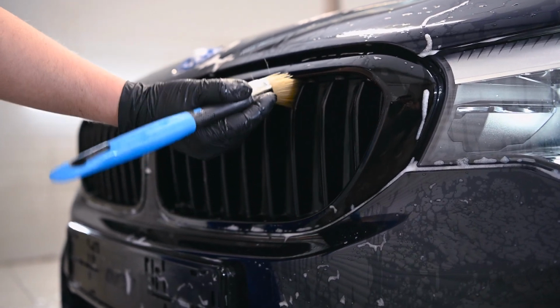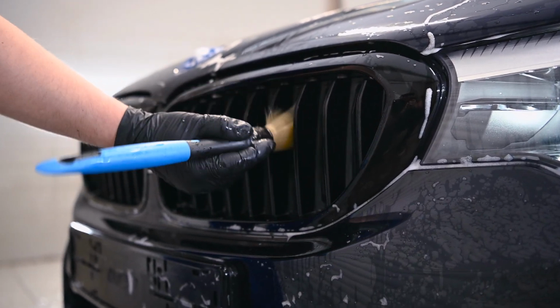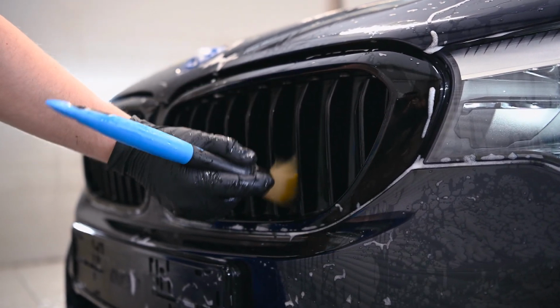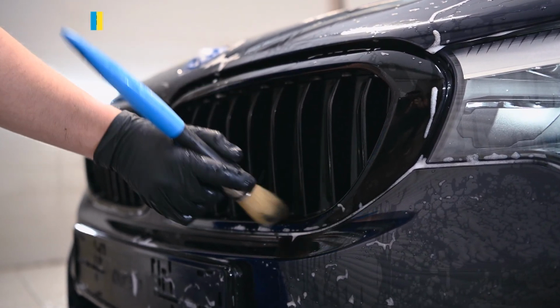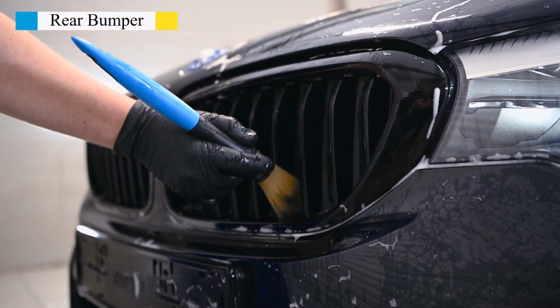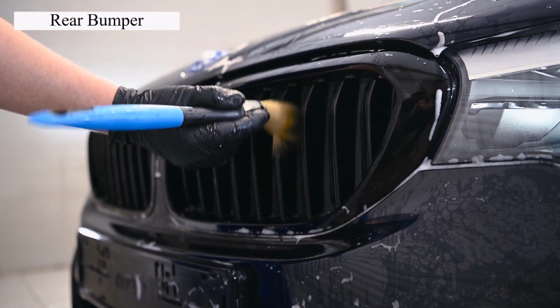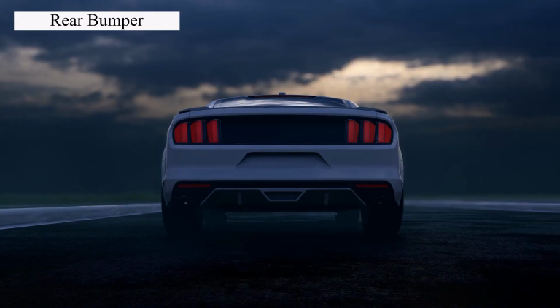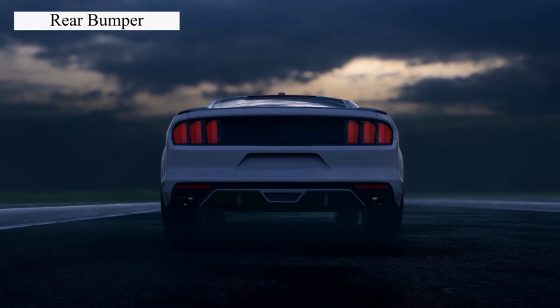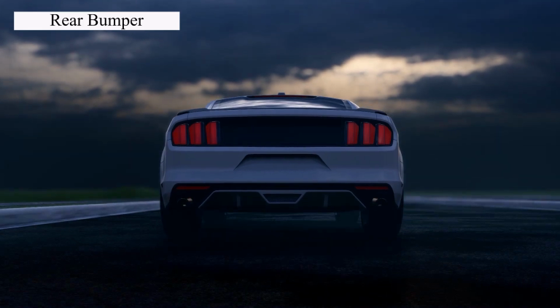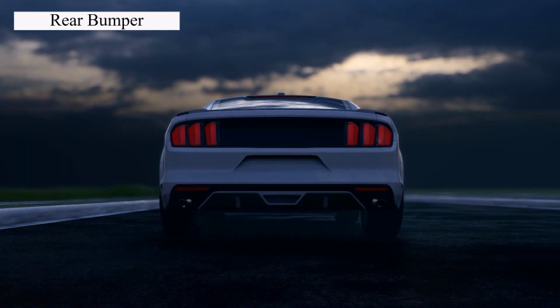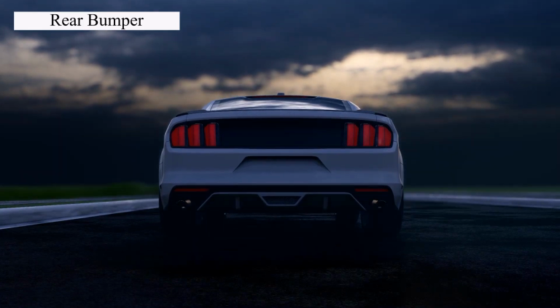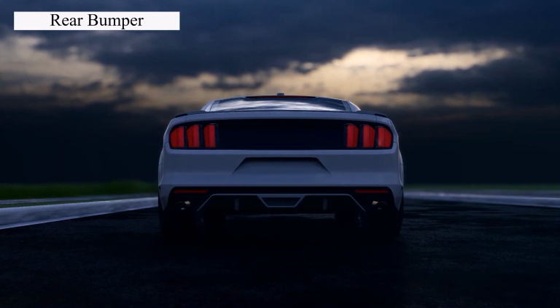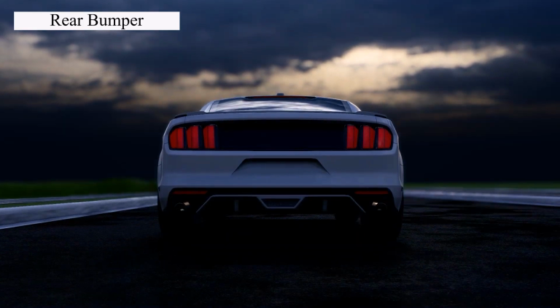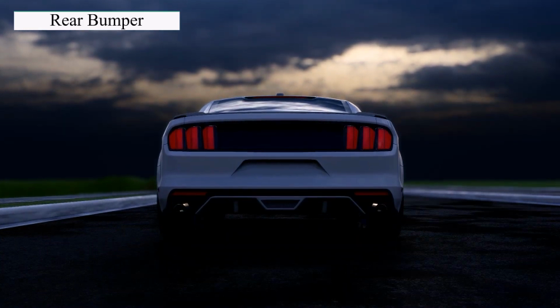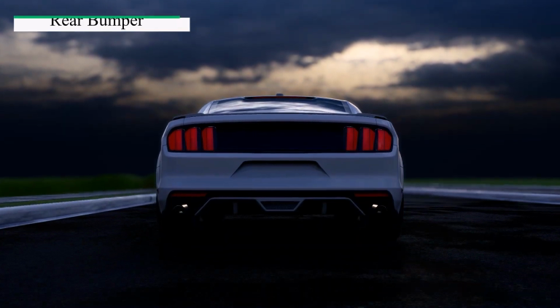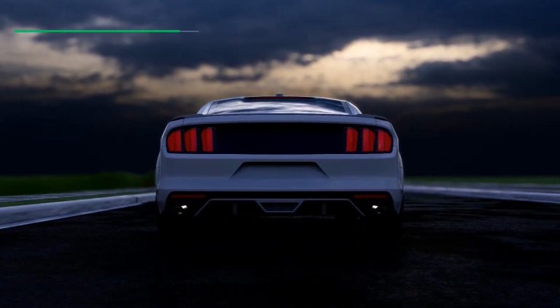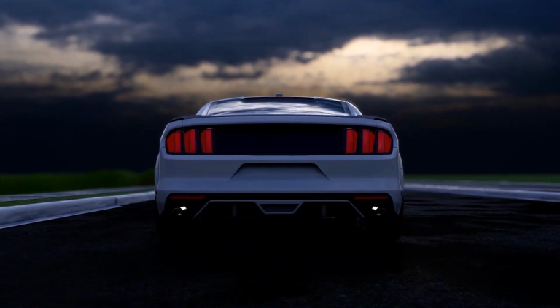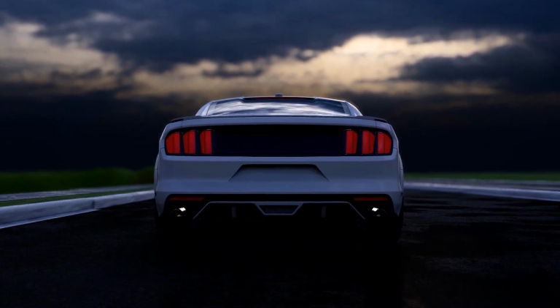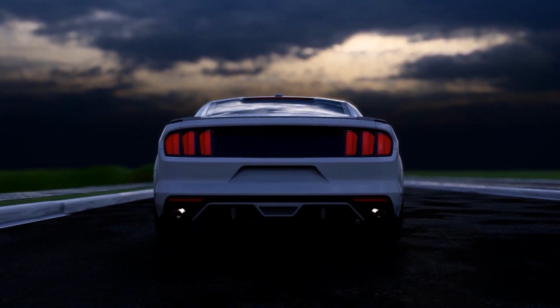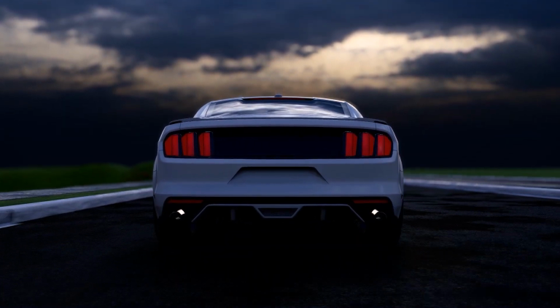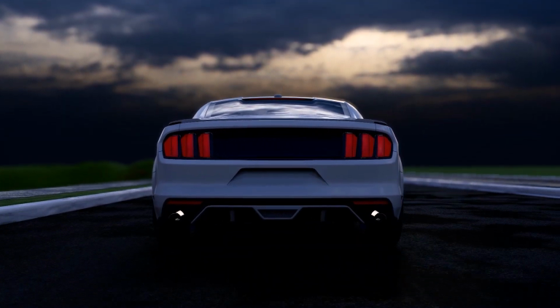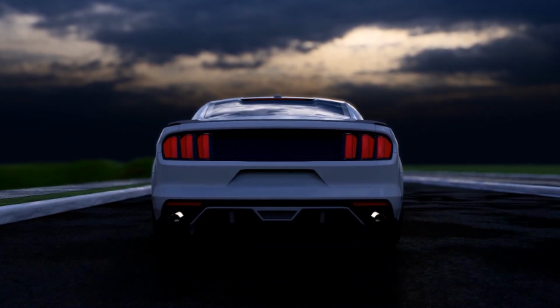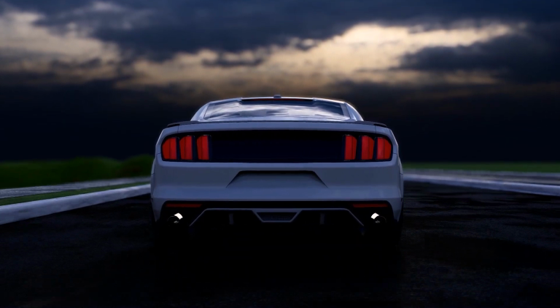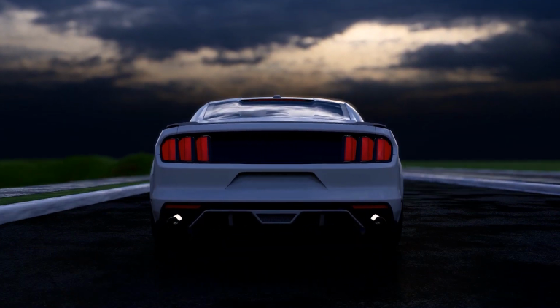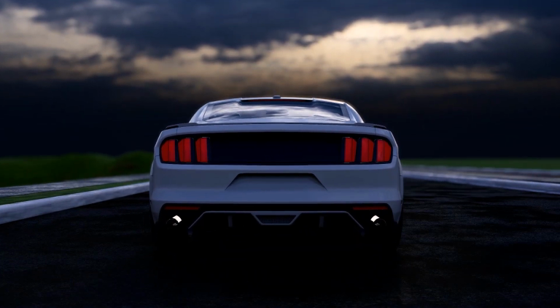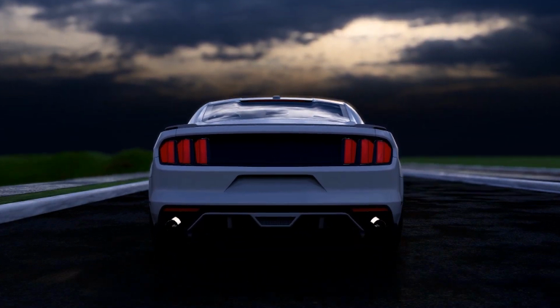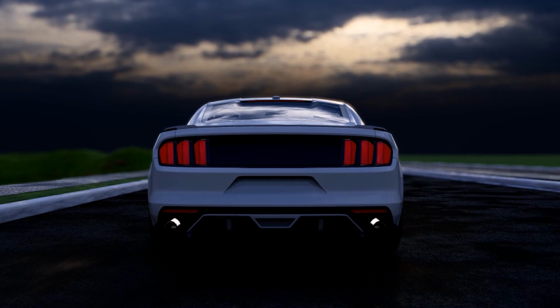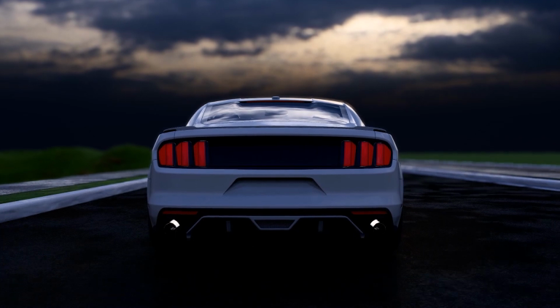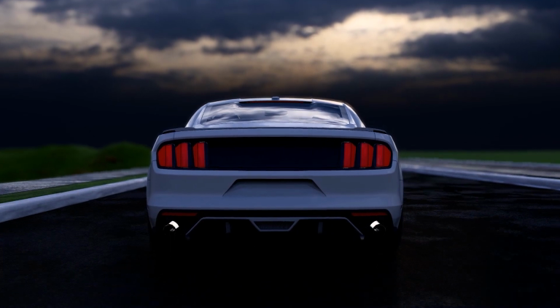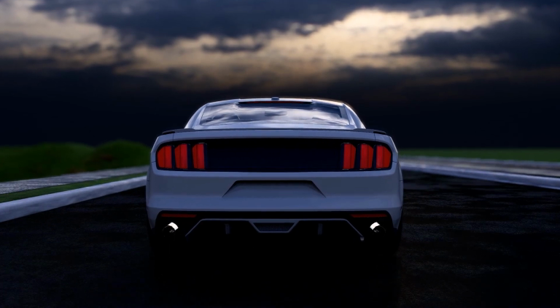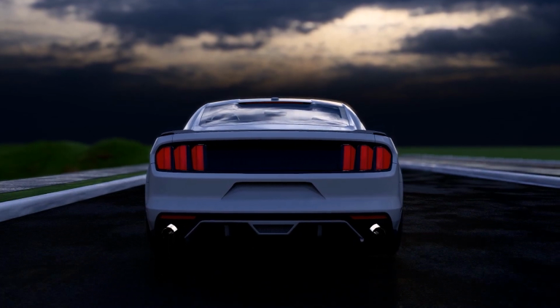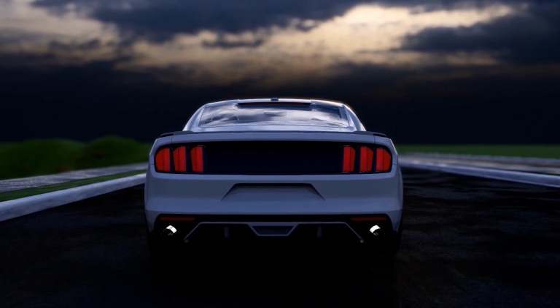Next up is the rear bumper. Like the front bumper, but at the back. It's there to save the day when you accidentally reverse into something.